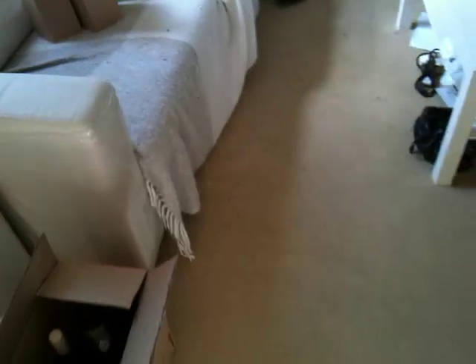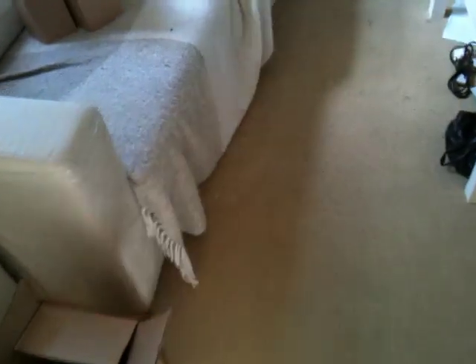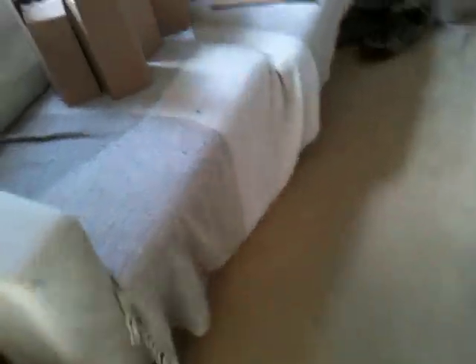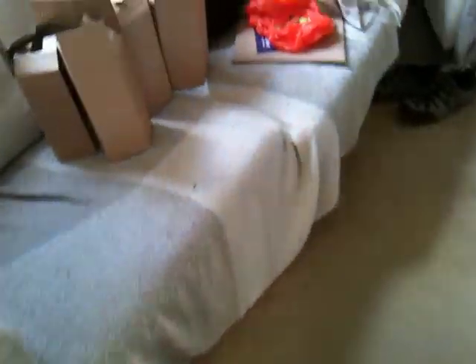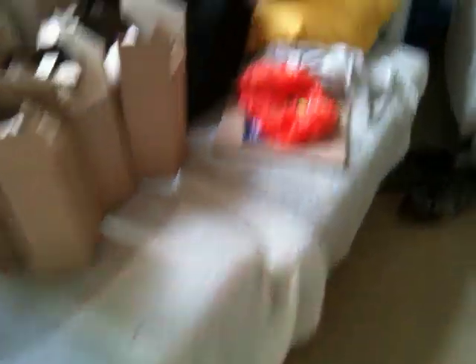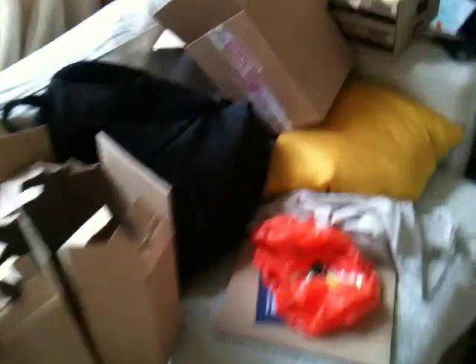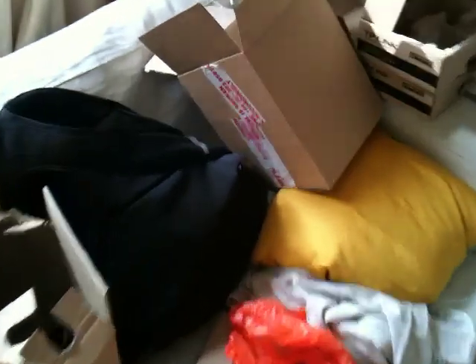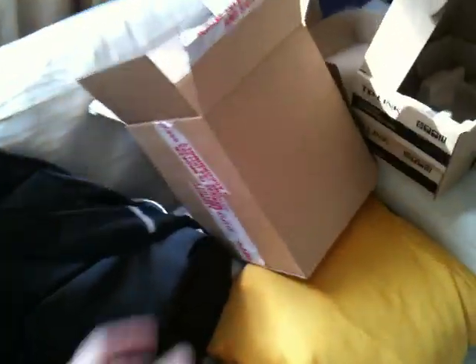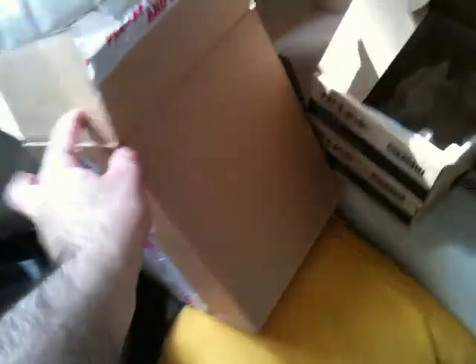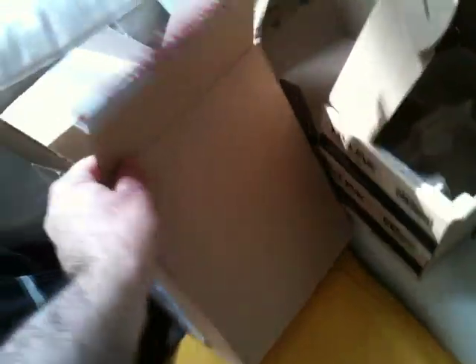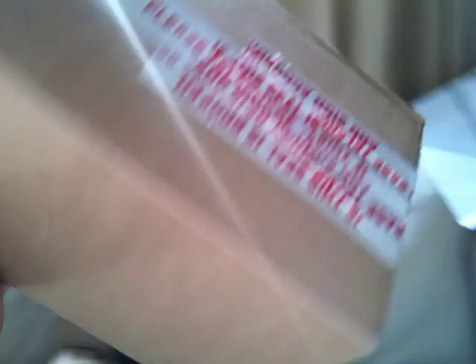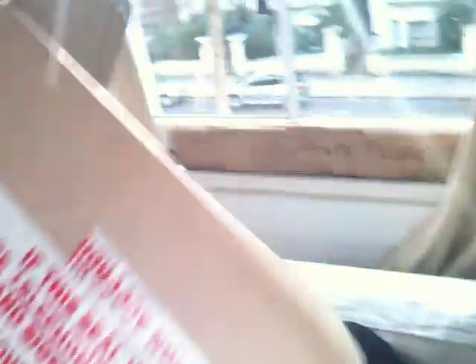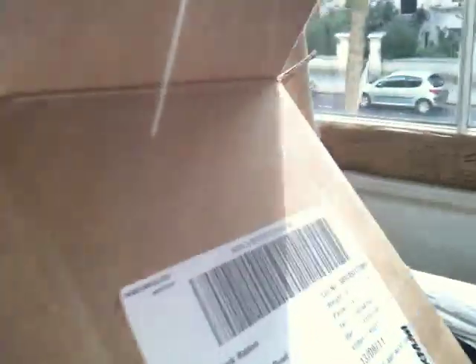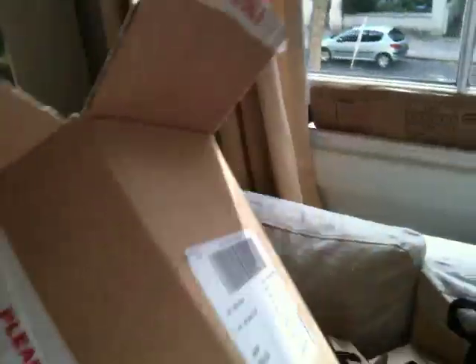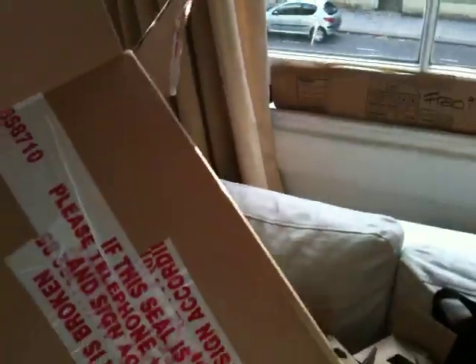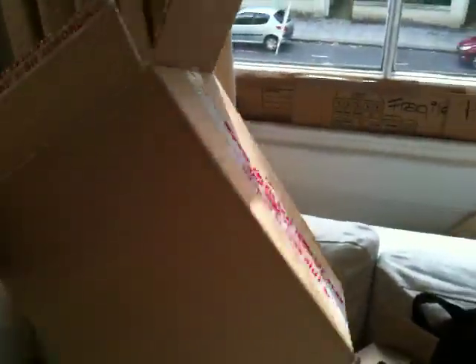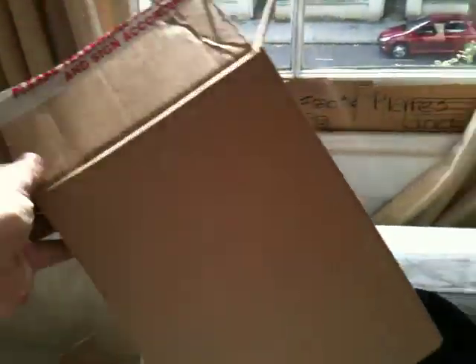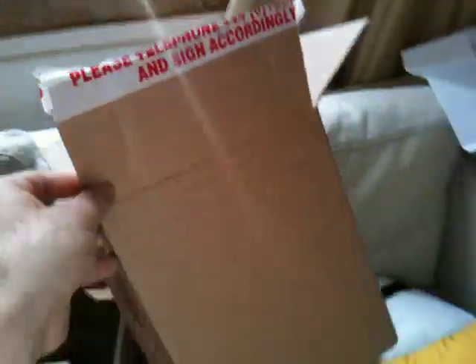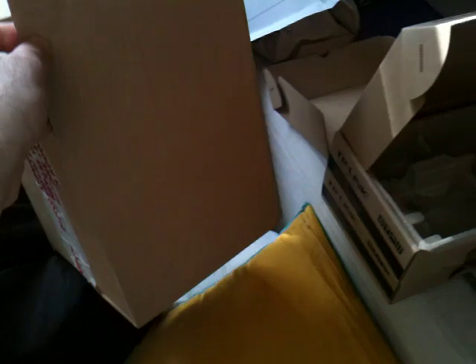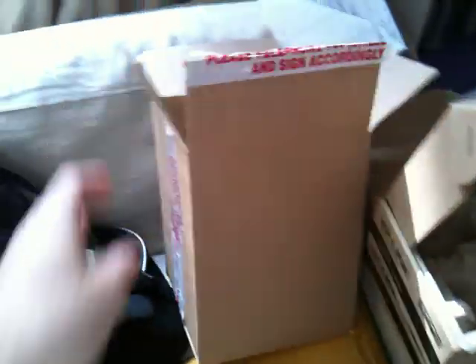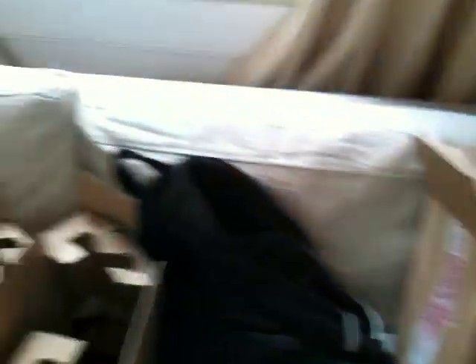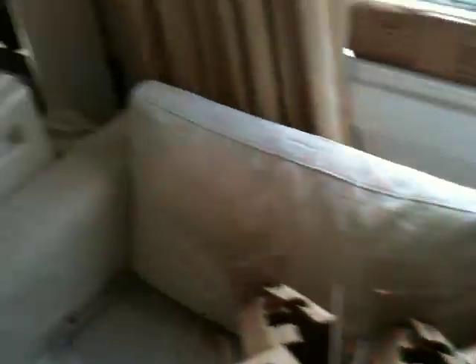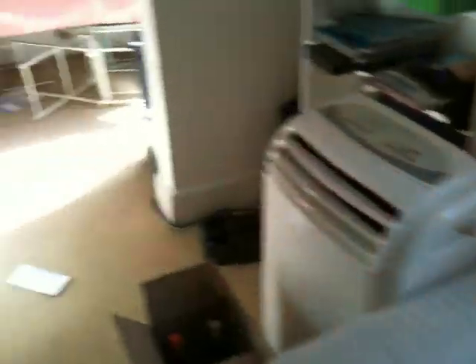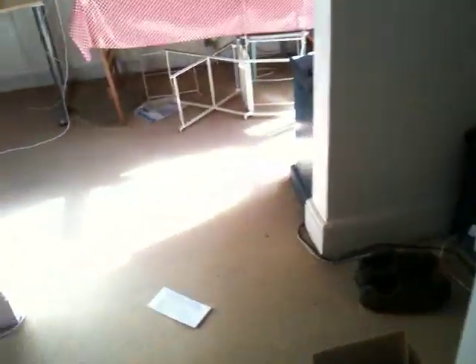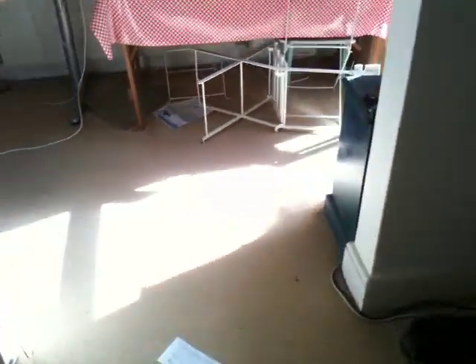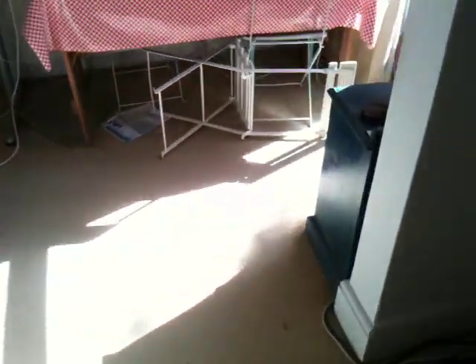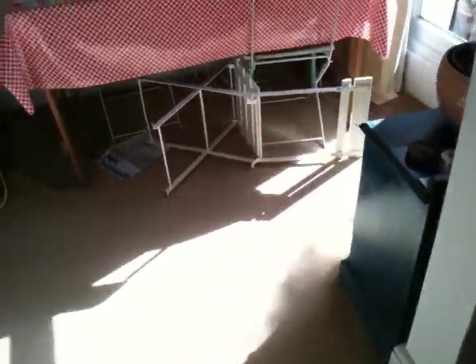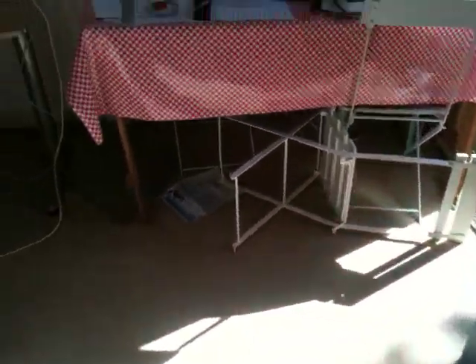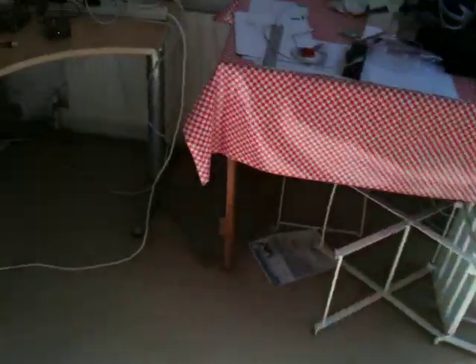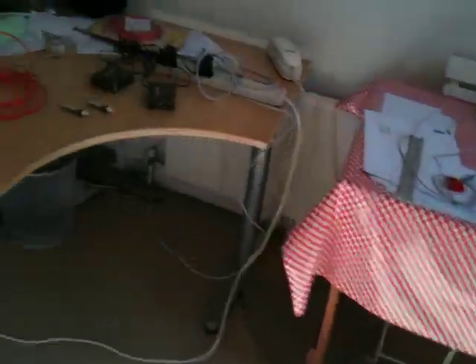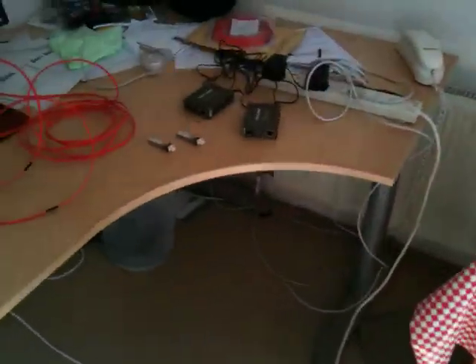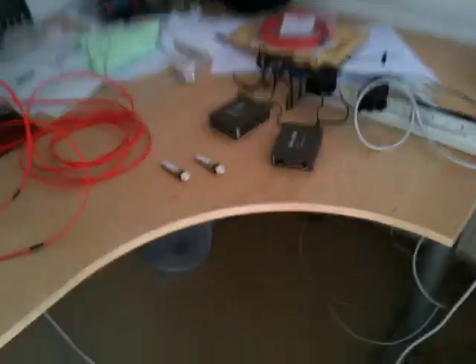What also happened was I got another box, and this really was a surprise. Another box, and this is a much better size — it contained my fiber optic equipment. And we're going to test it out.